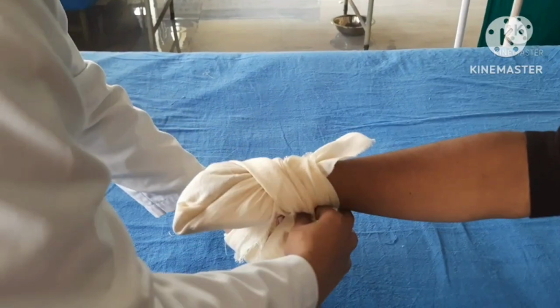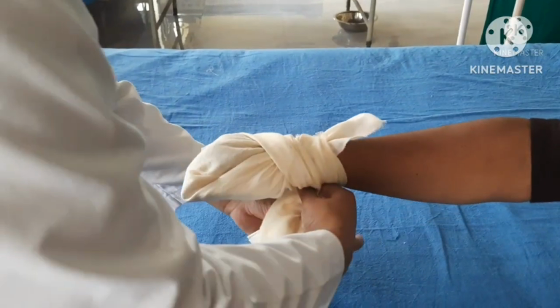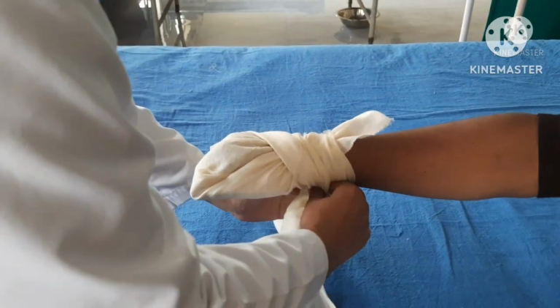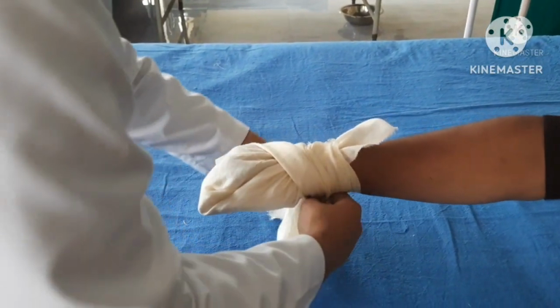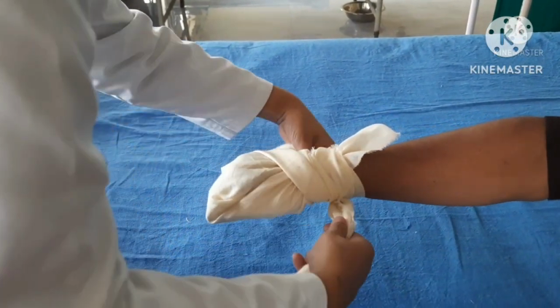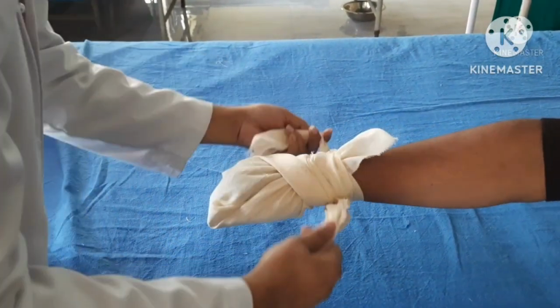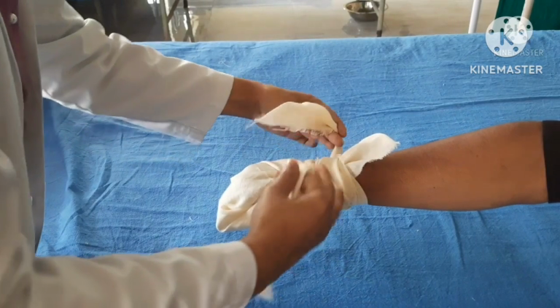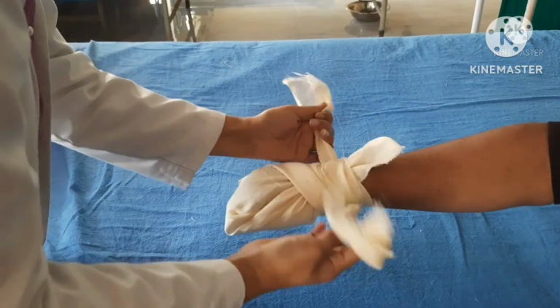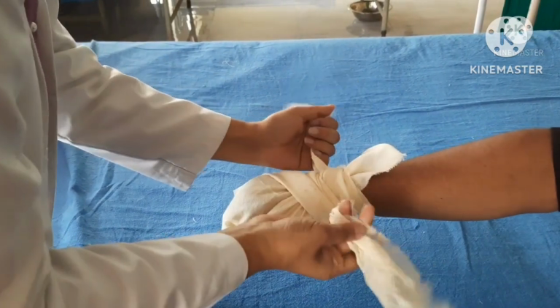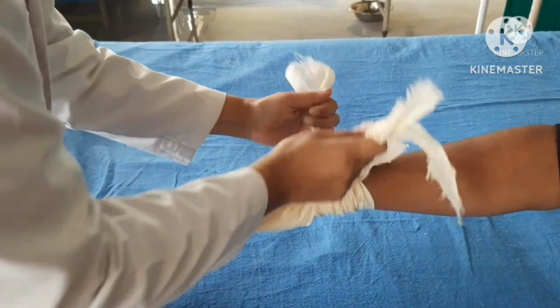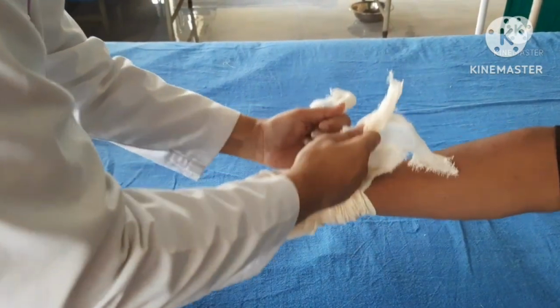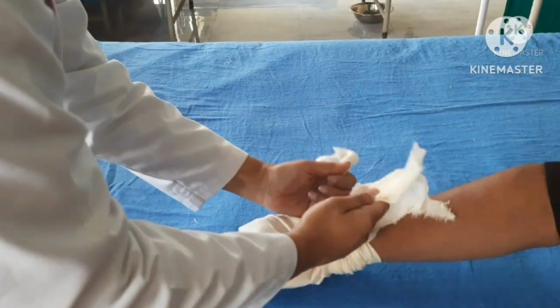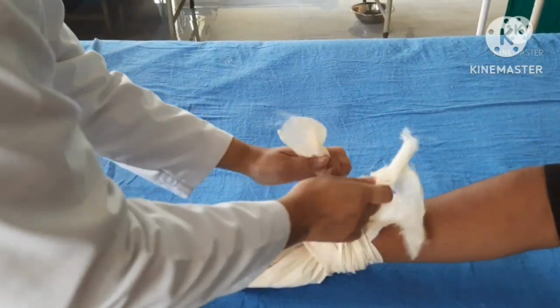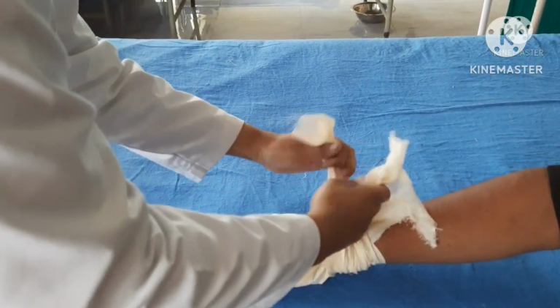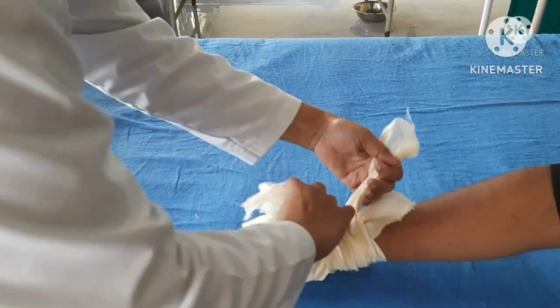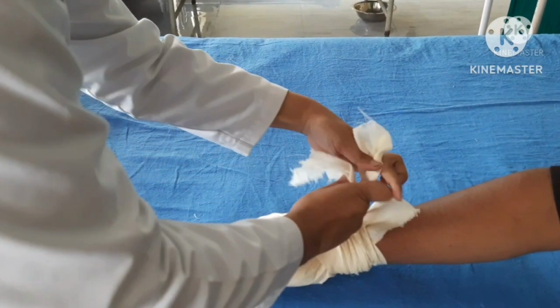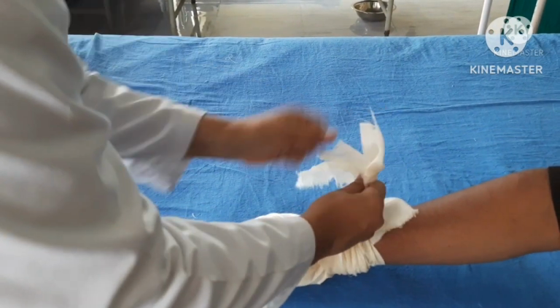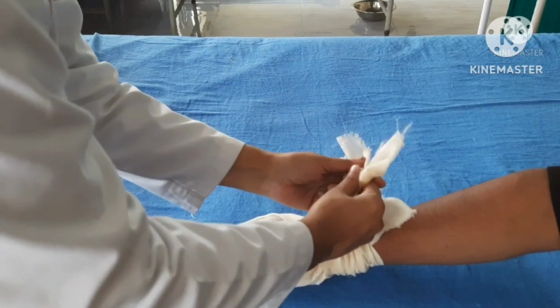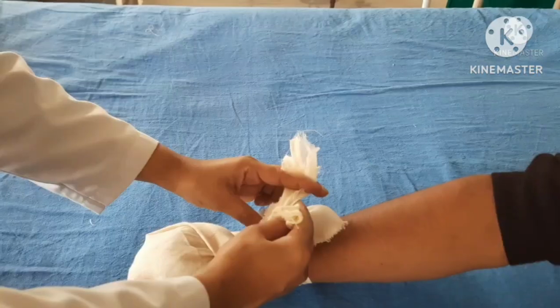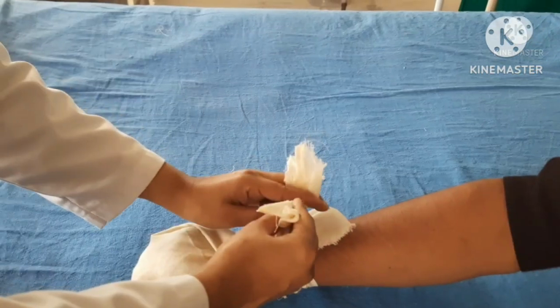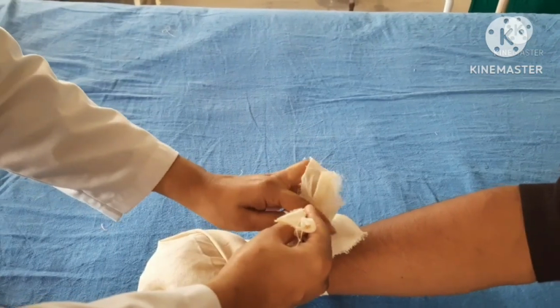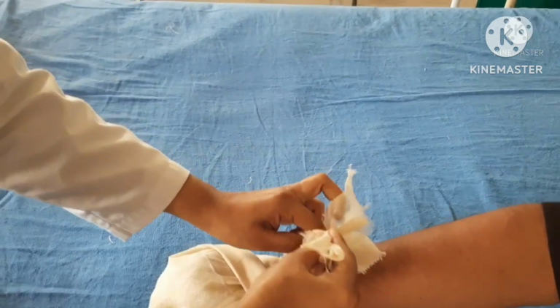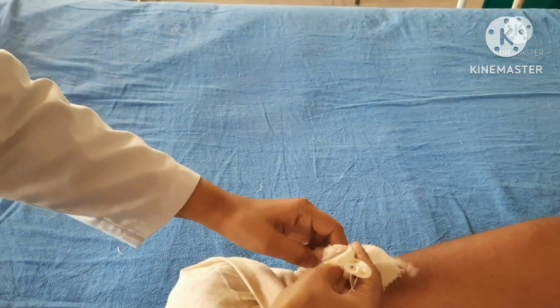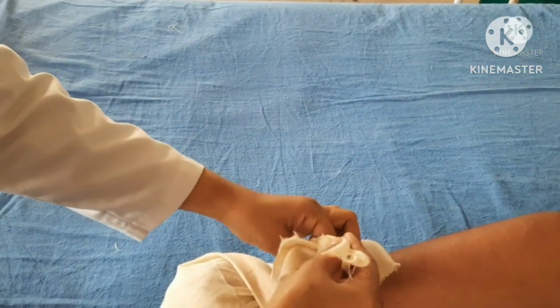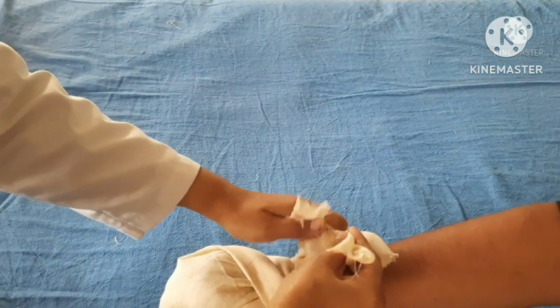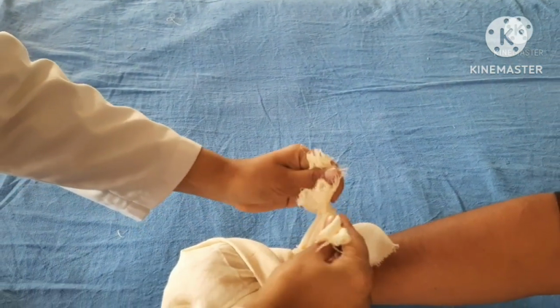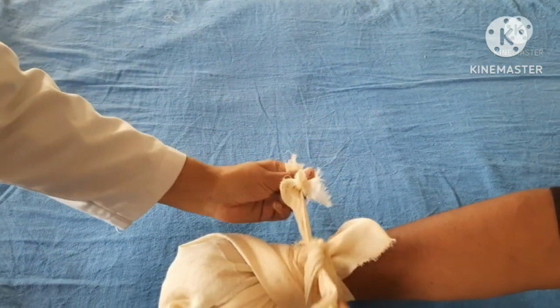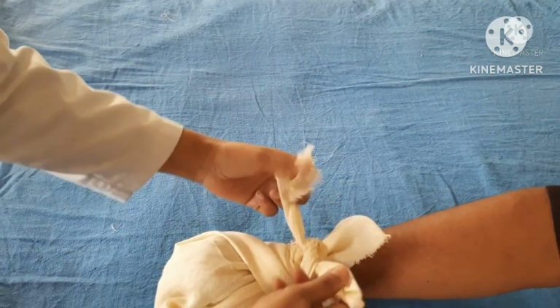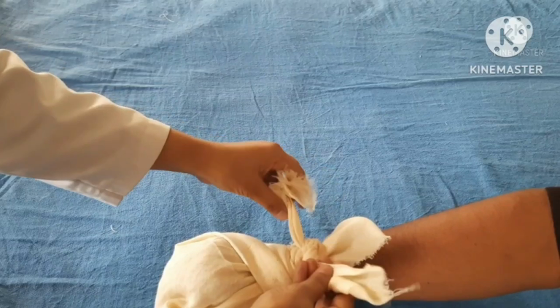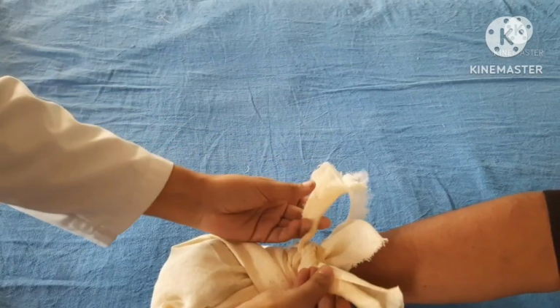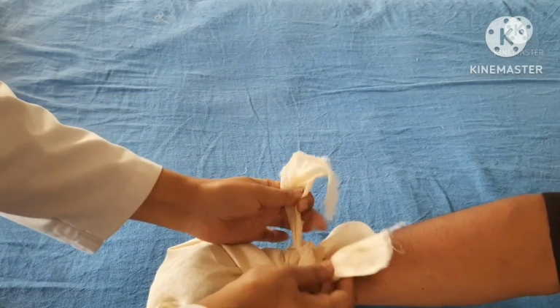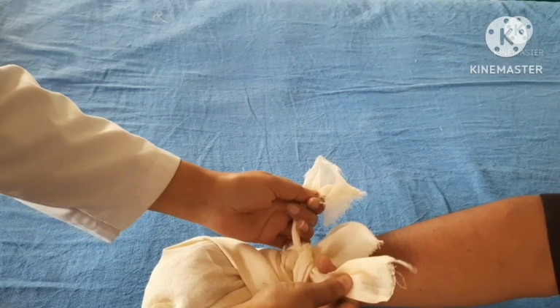Cross each half of the bandage toward the opposite side of the wrist, bringing the ends of the triangle around the wrist and tie the ends with a knot.